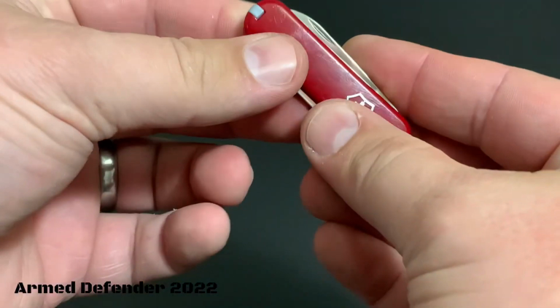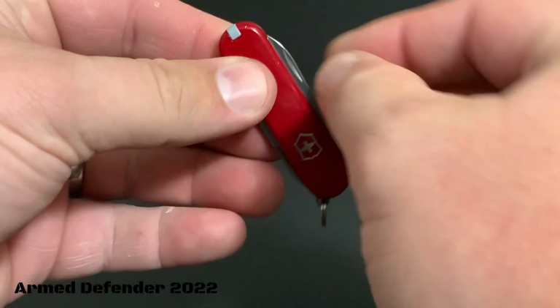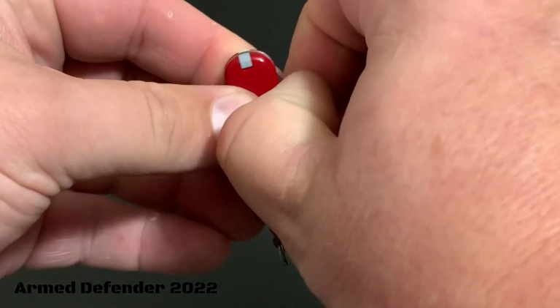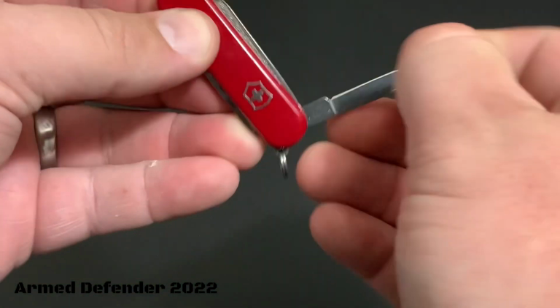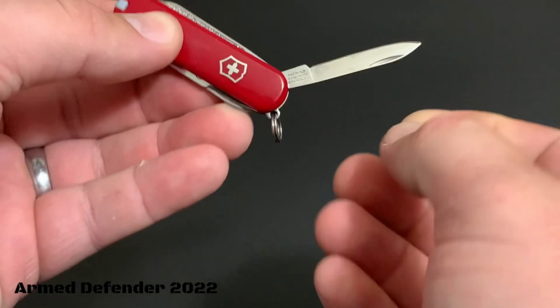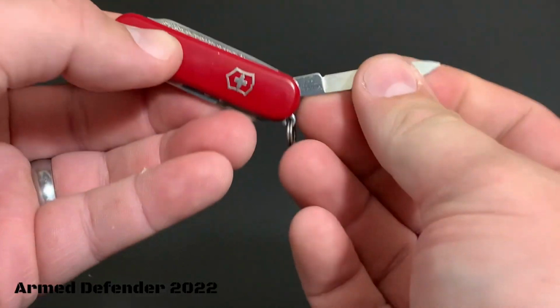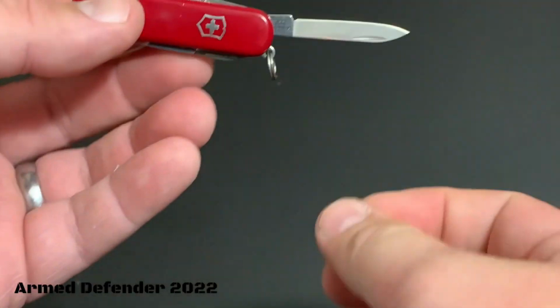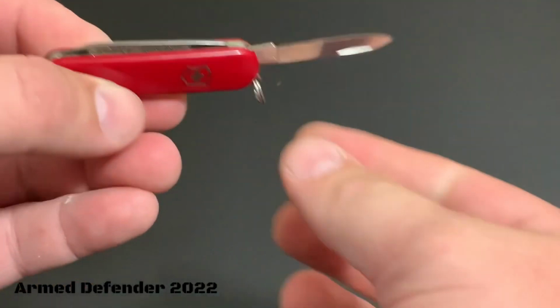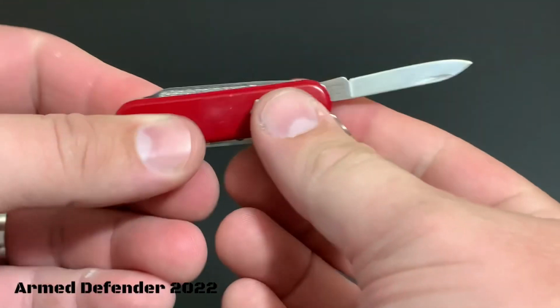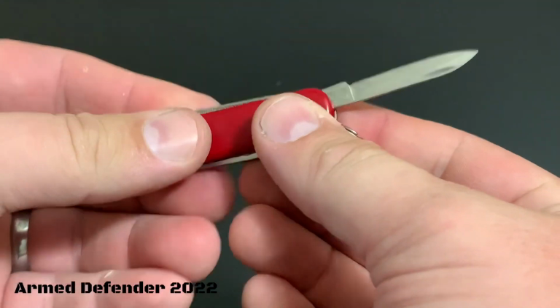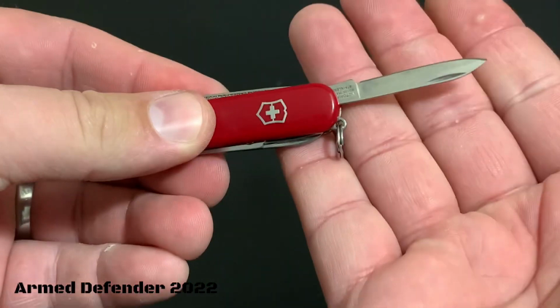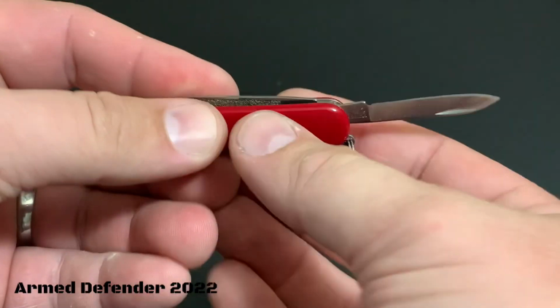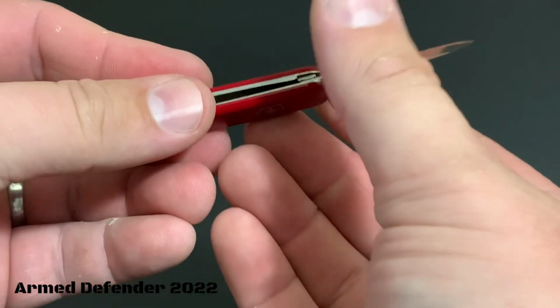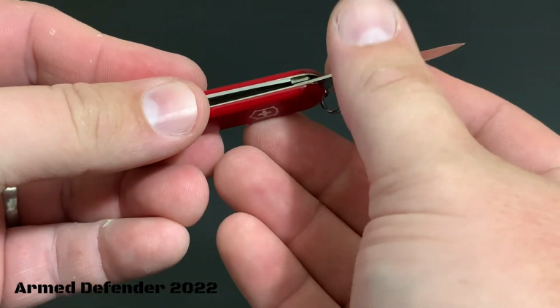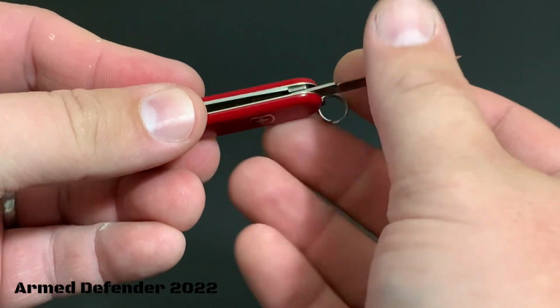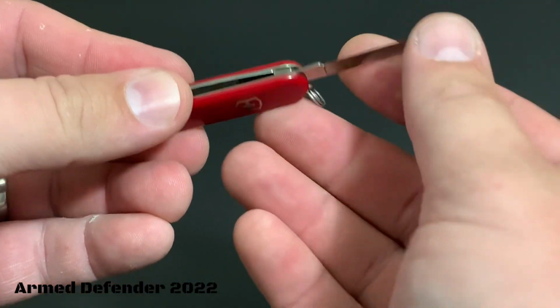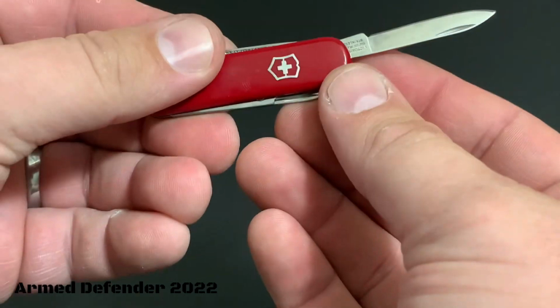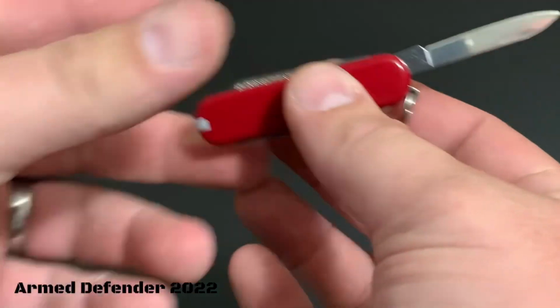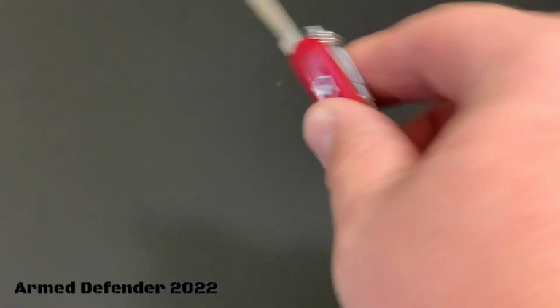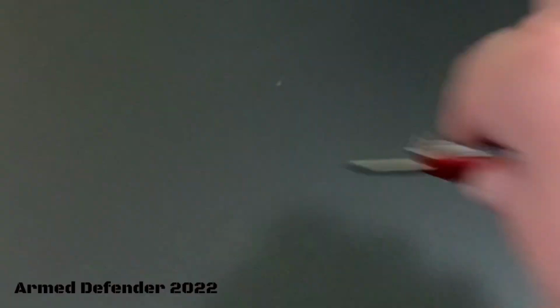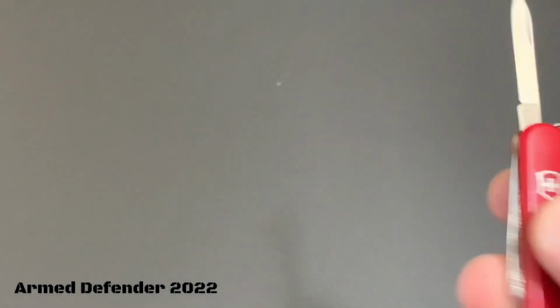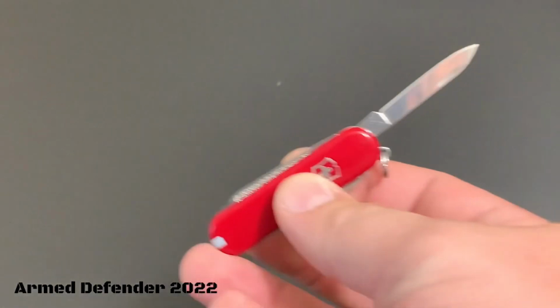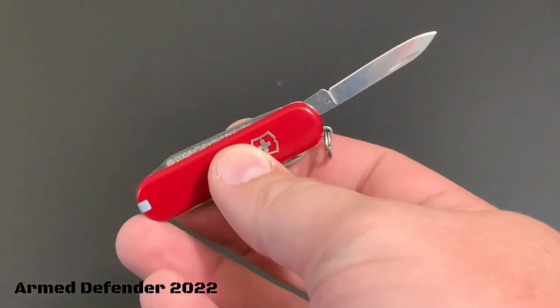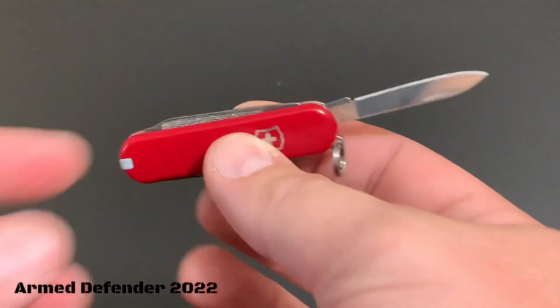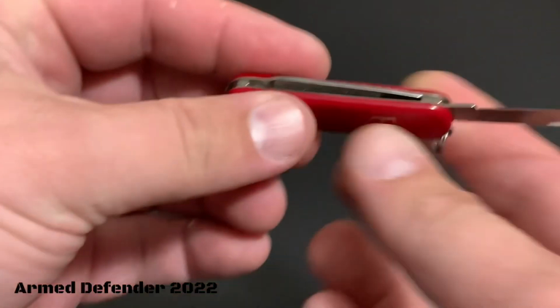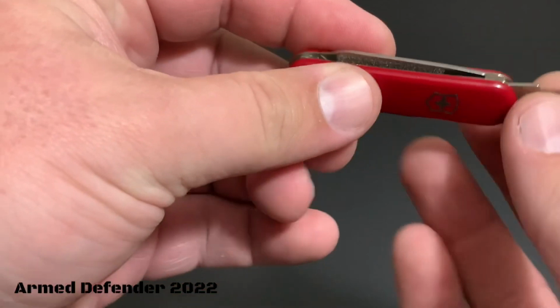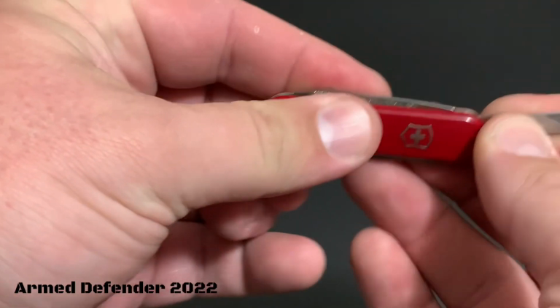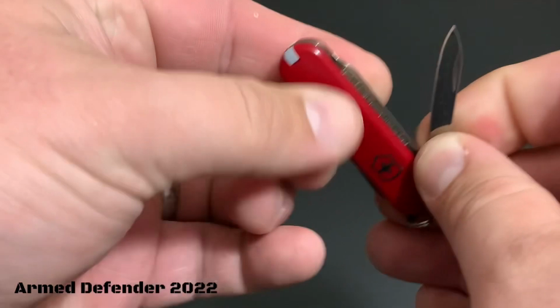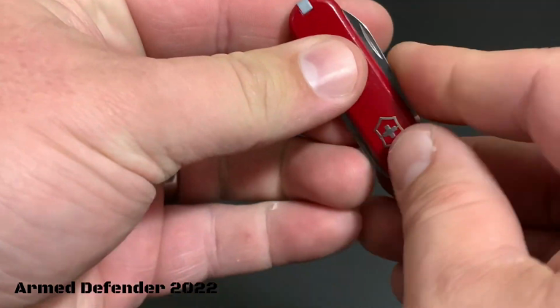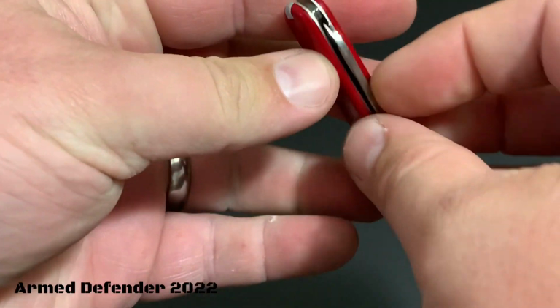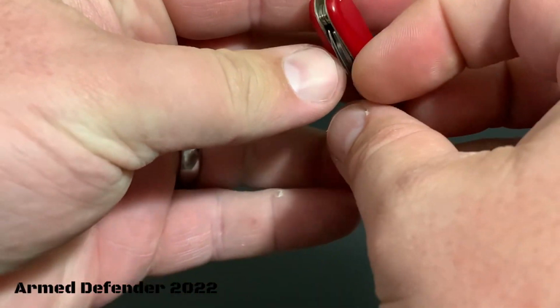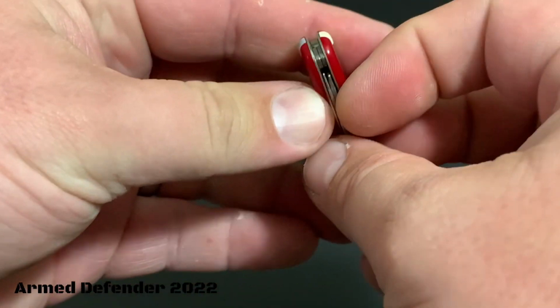Flipping this little tool over, you have a small little blade — very small, but it is pretty sharp. You can open boxes and such with it, sure, absolutely.